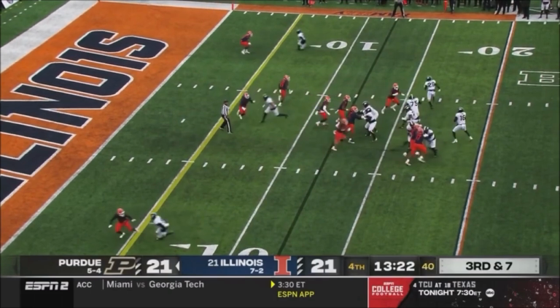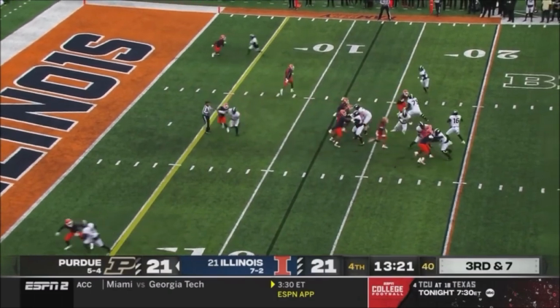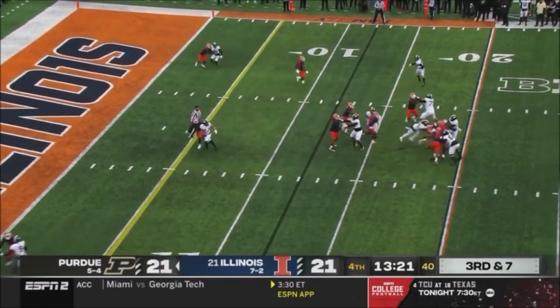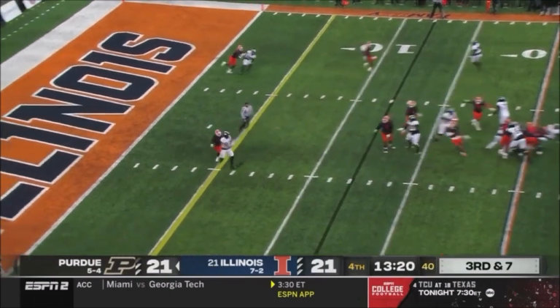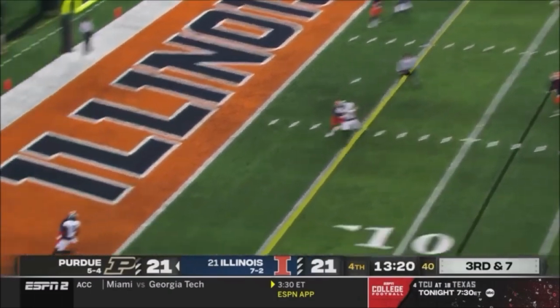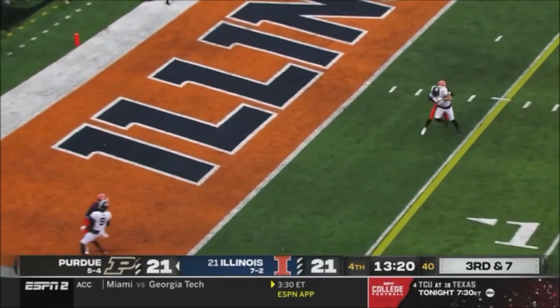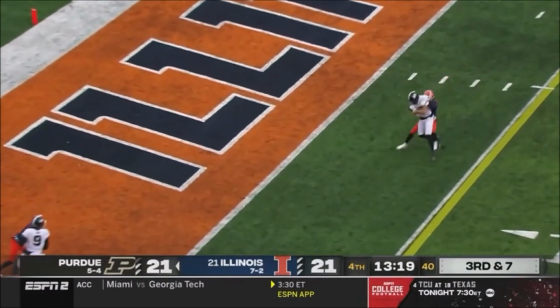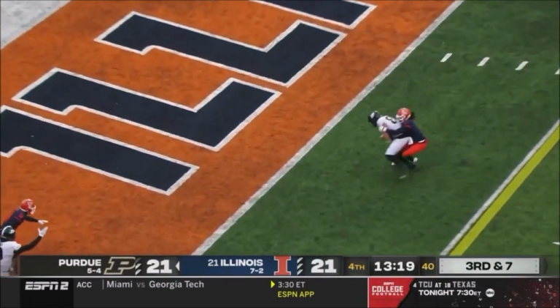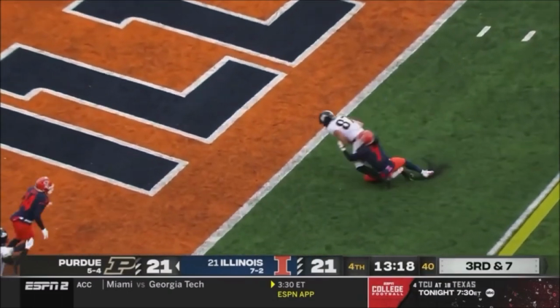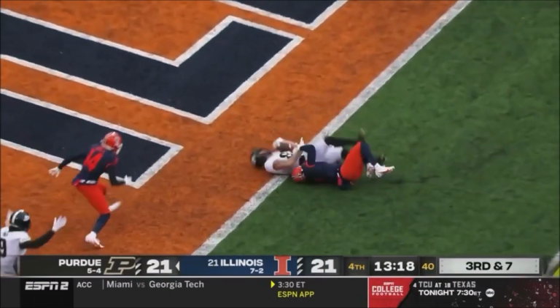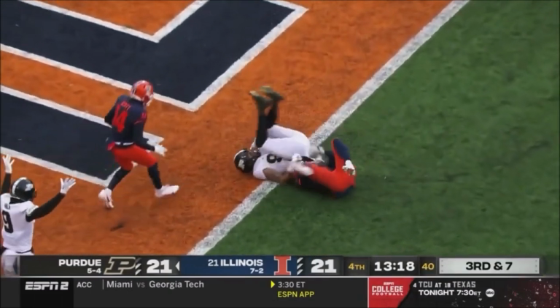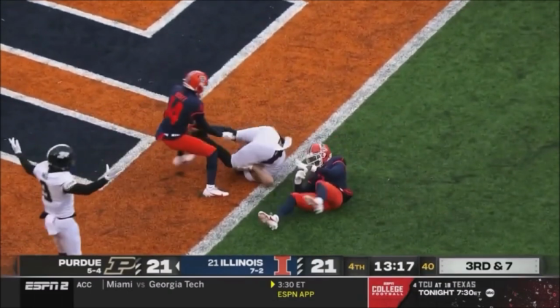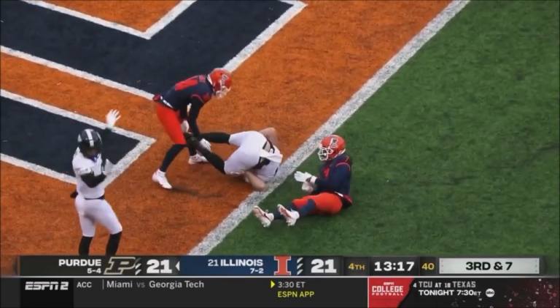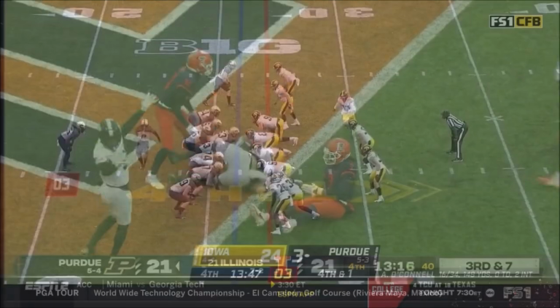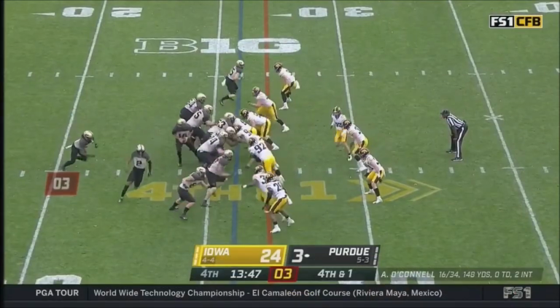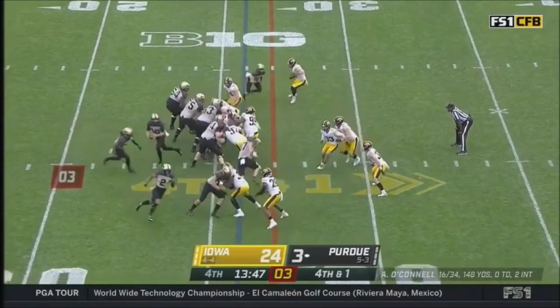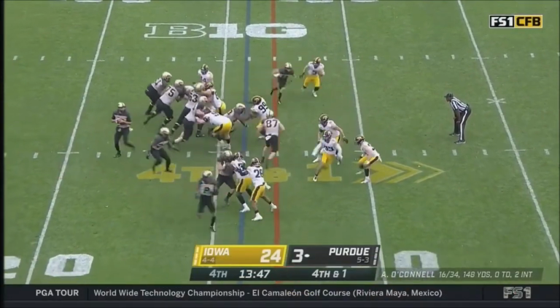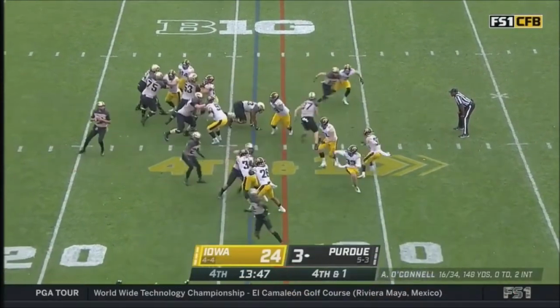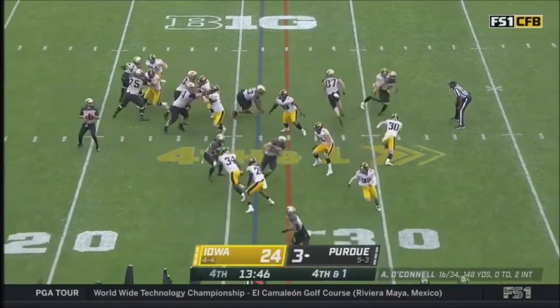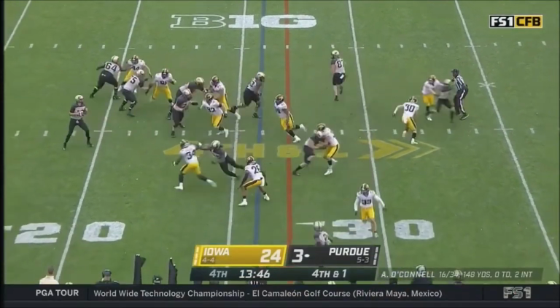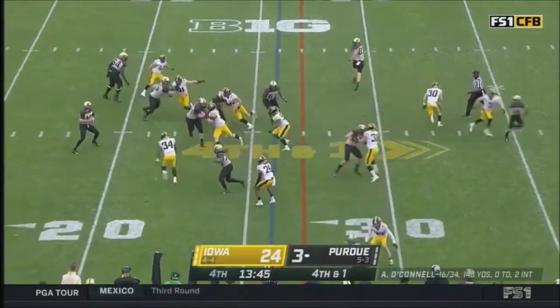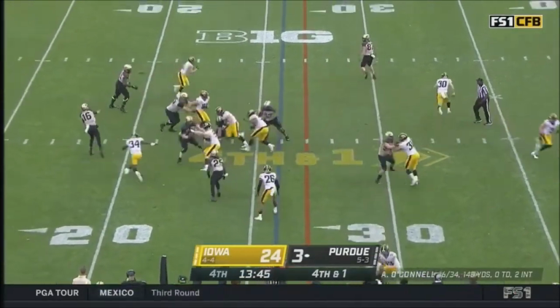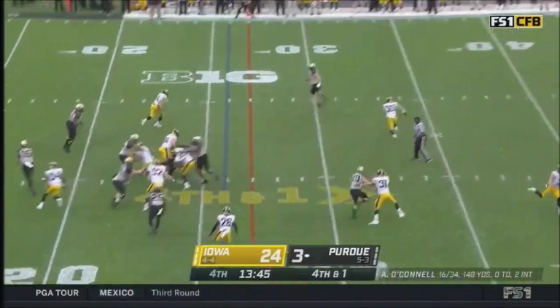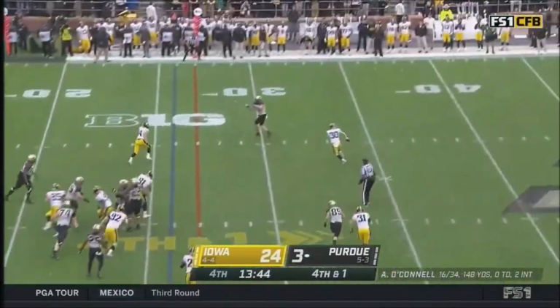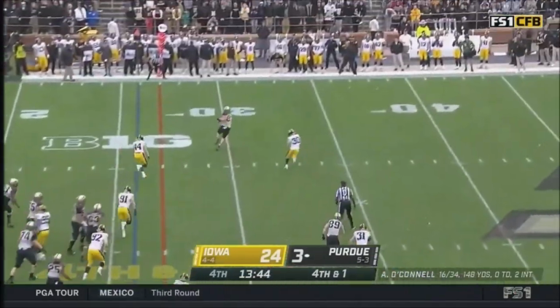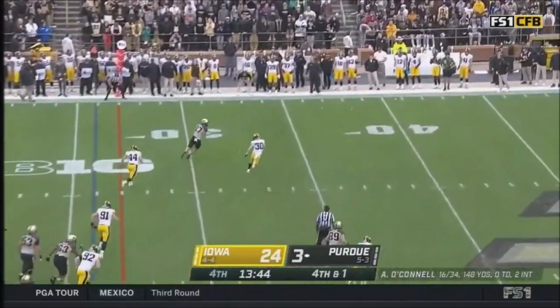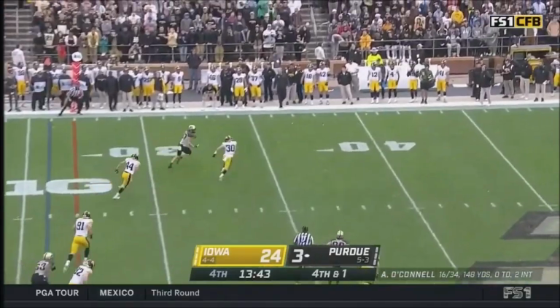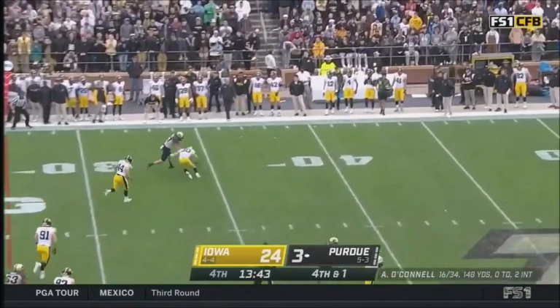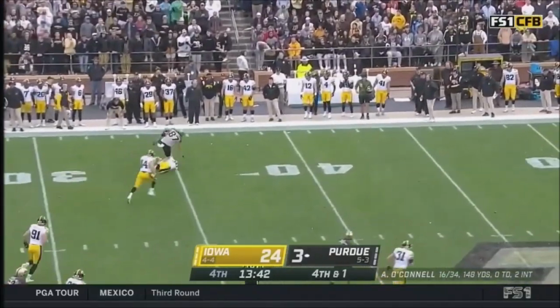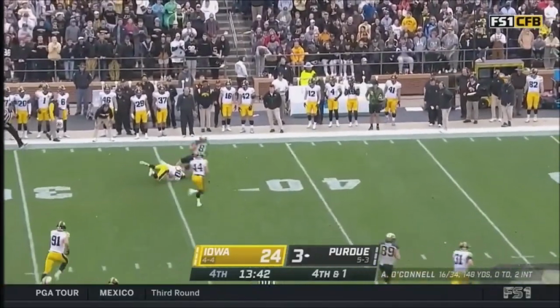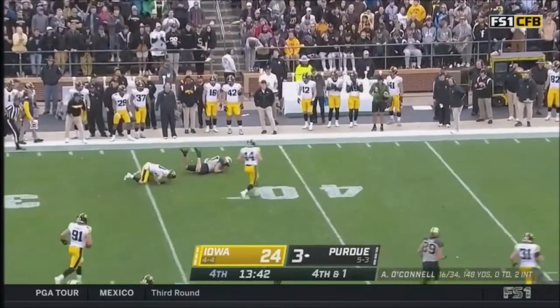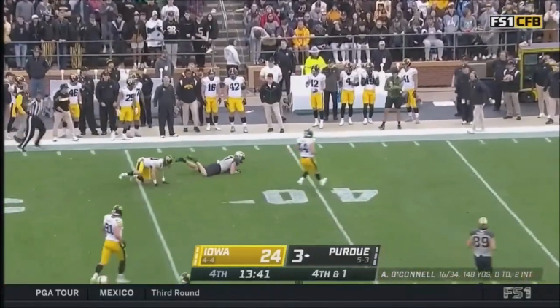Play action, O'Connell — it's caught, Payne Durham. Complete passes. Looking for a big play on fourth down — they may just have it. They do. The tight end, Durham.